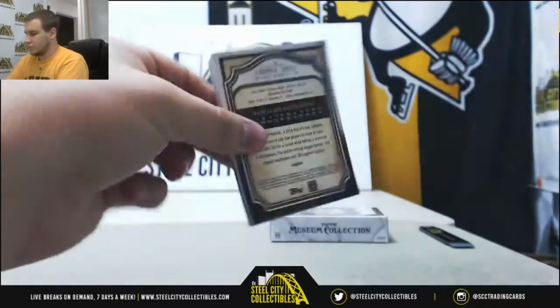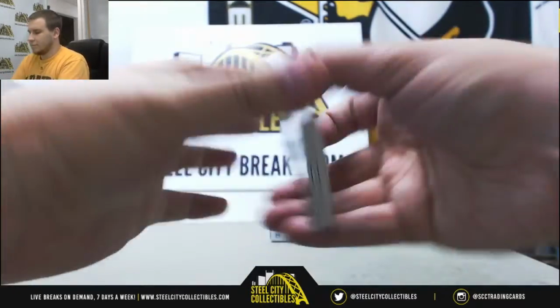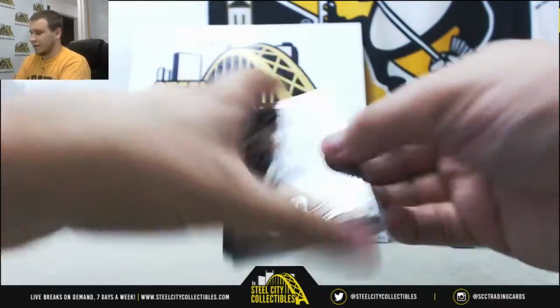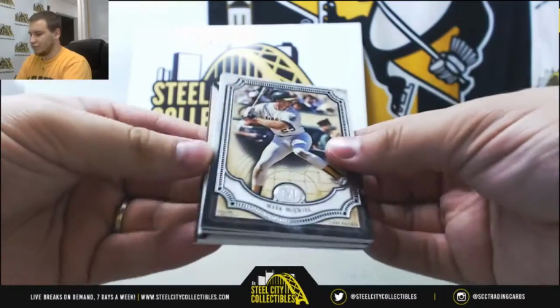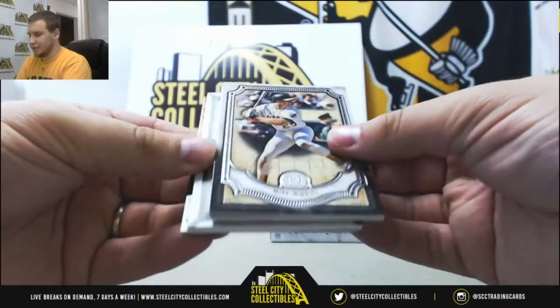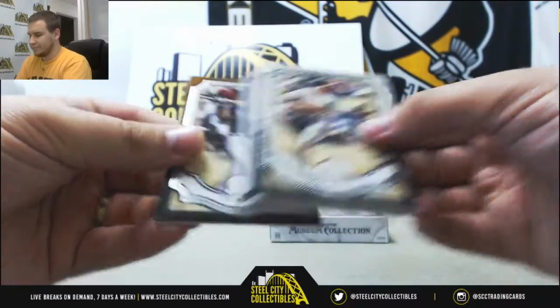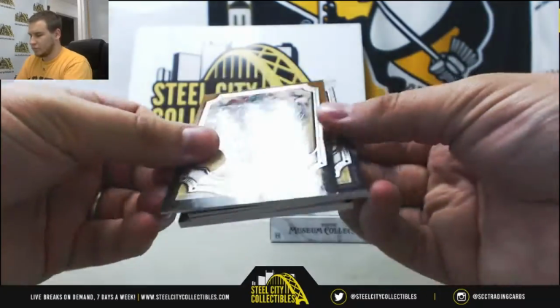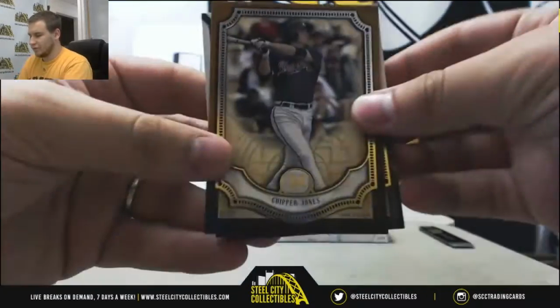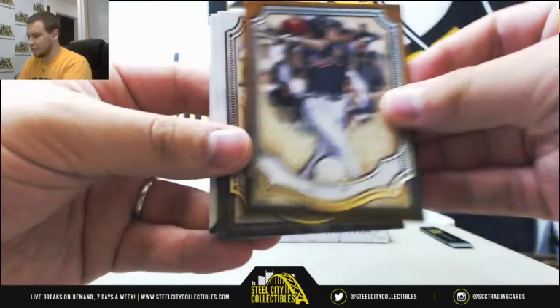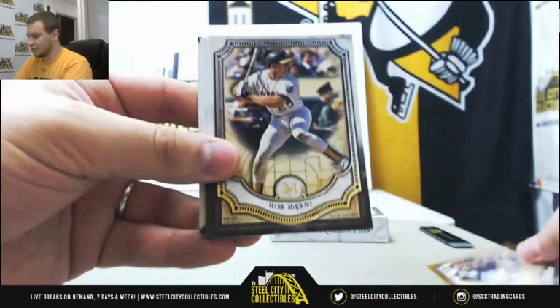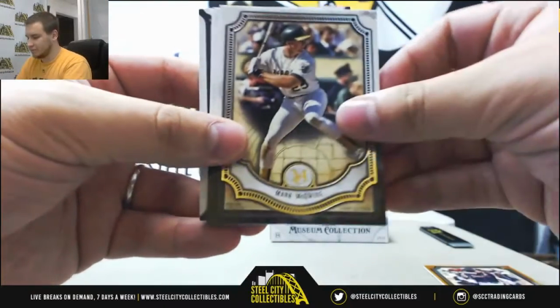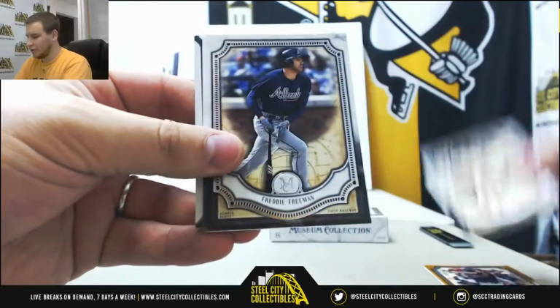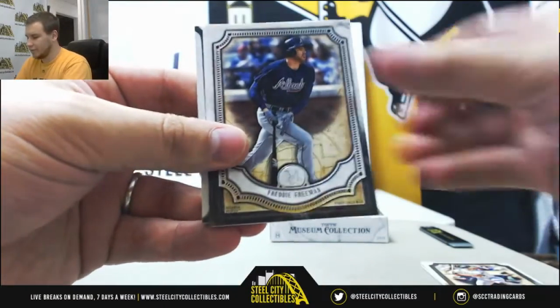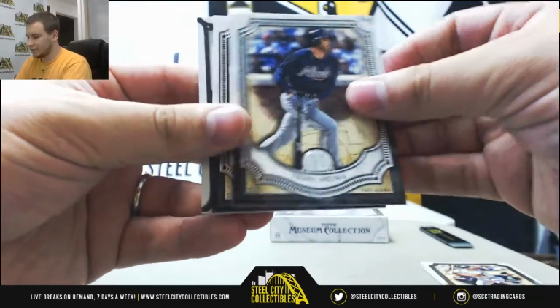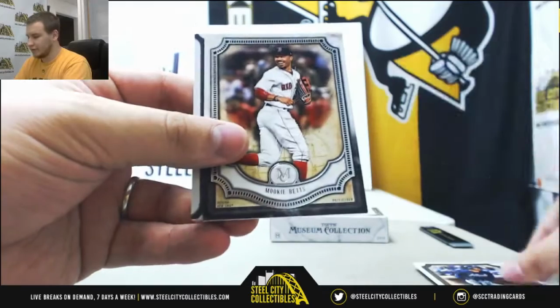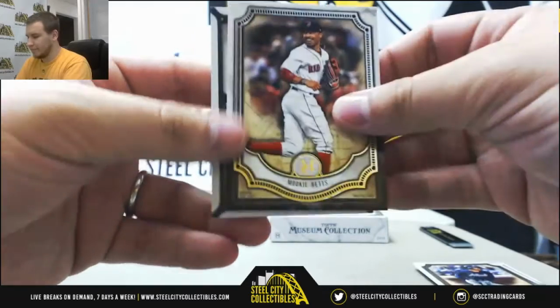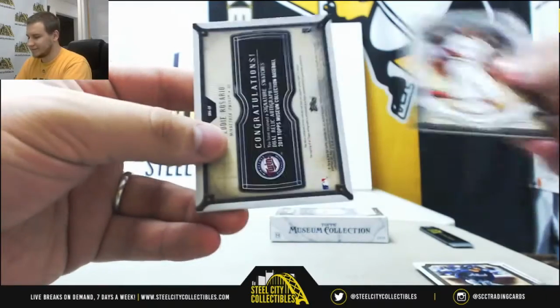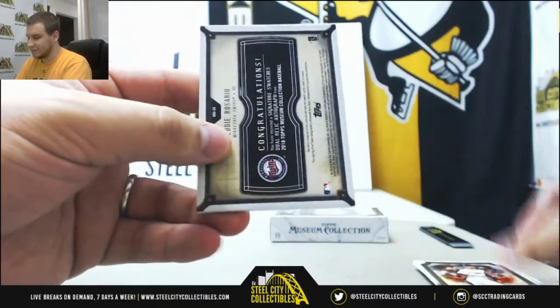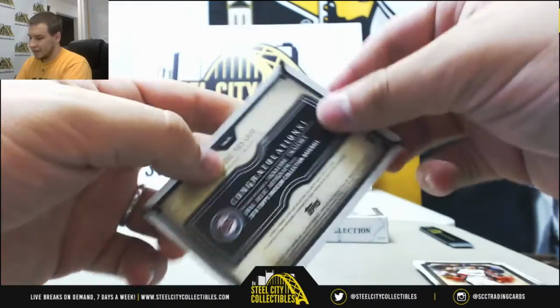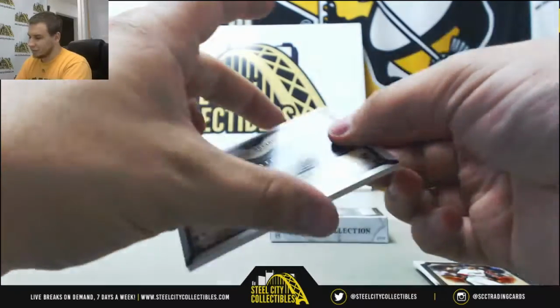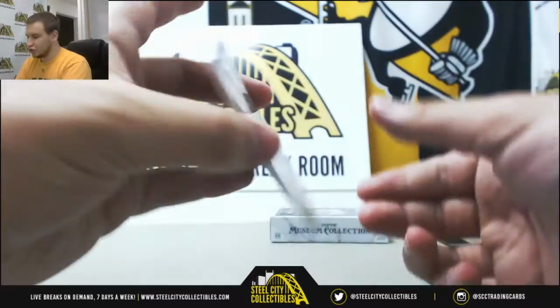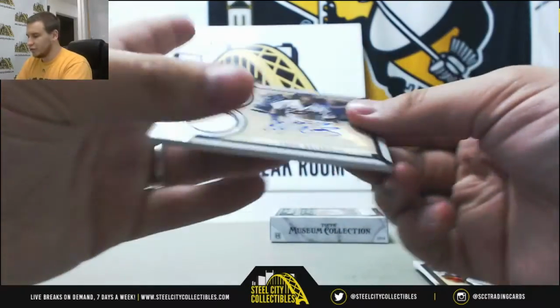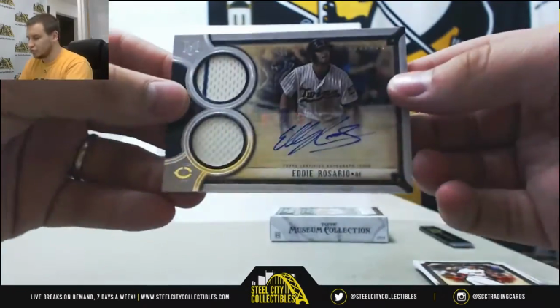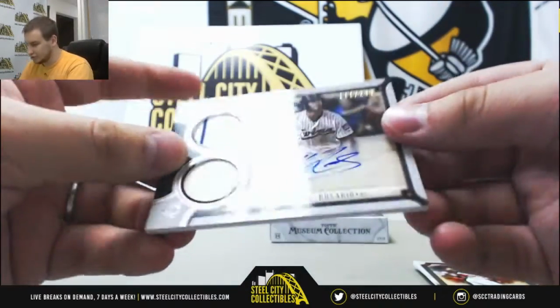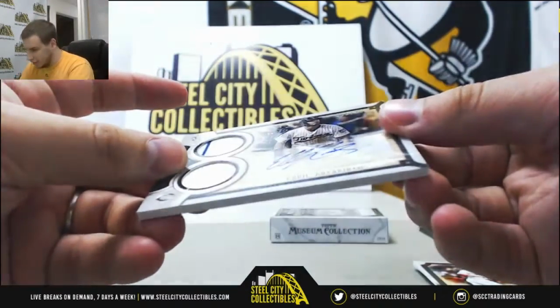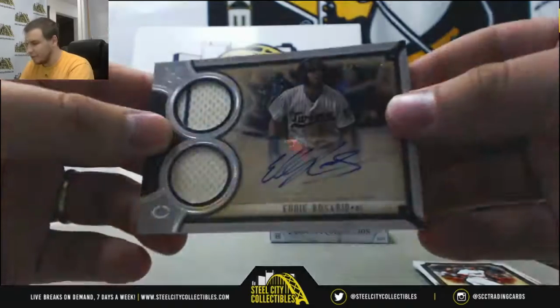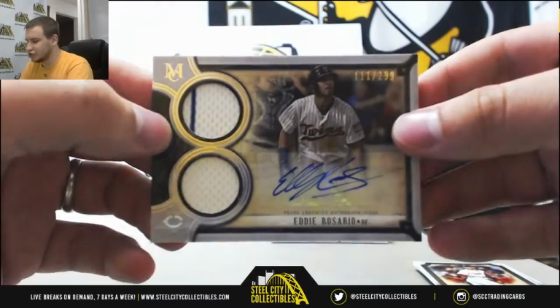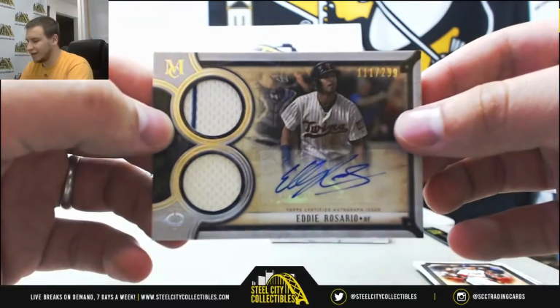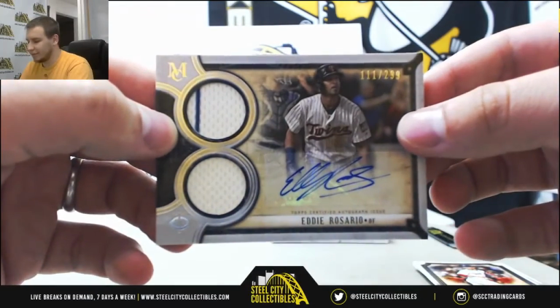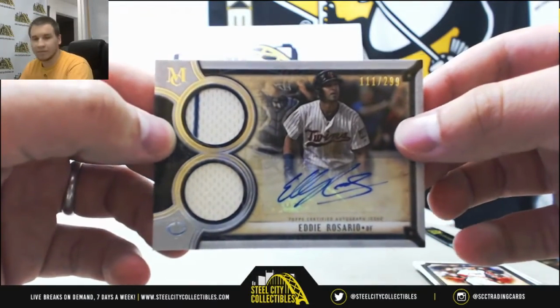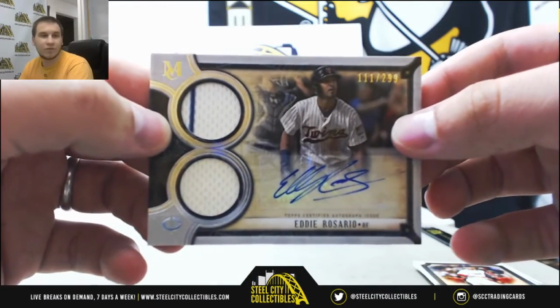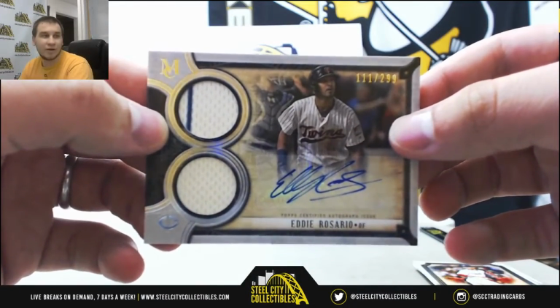Pack 3, we've got Chipper Bronze, McGuire, Freeman, Betts, Eddie Rosario dual jersey auto, 111 of 299 for the Twins.